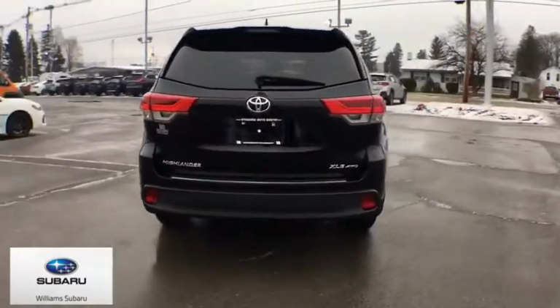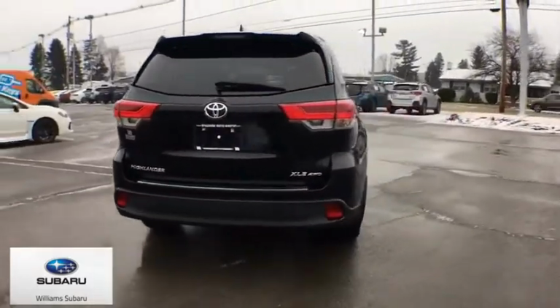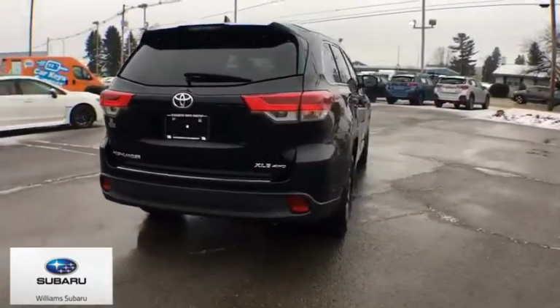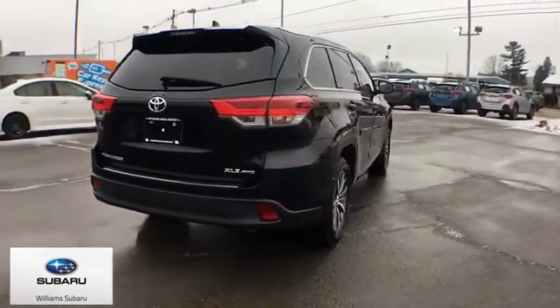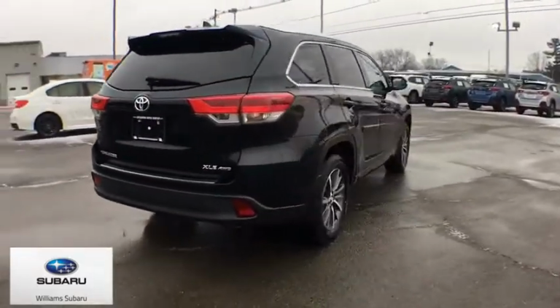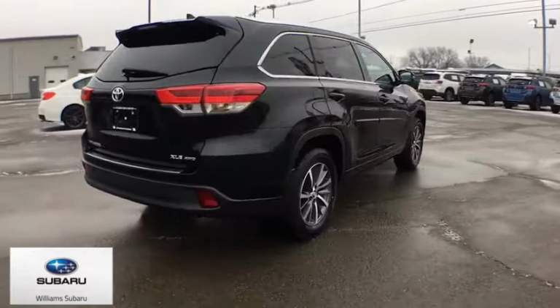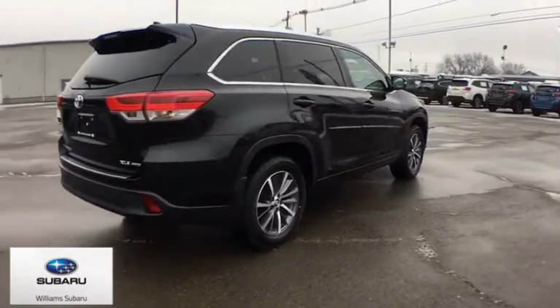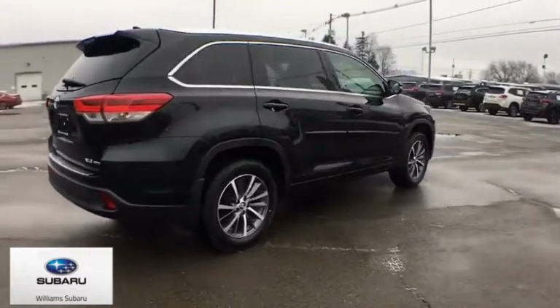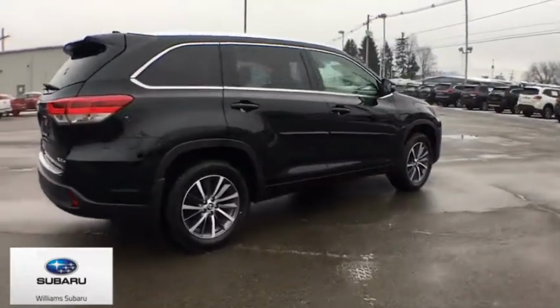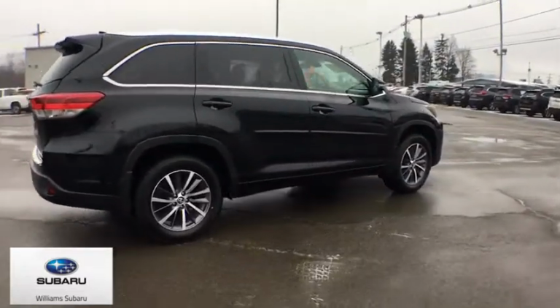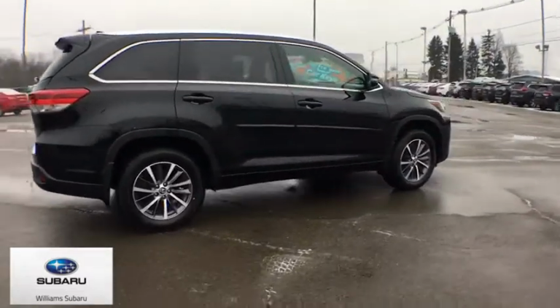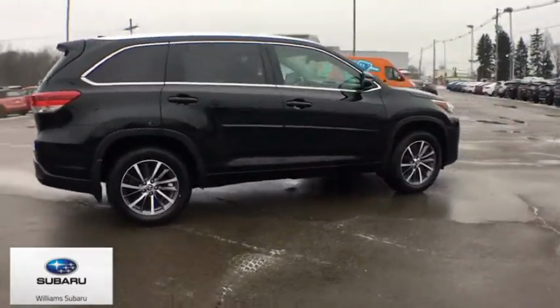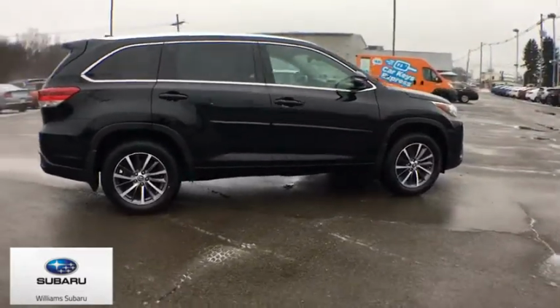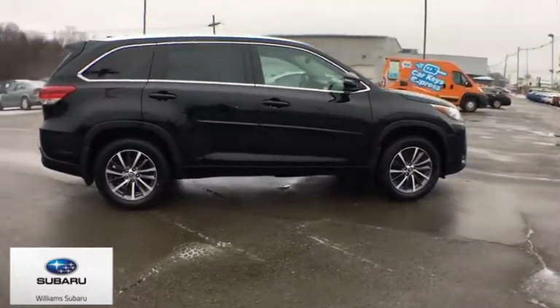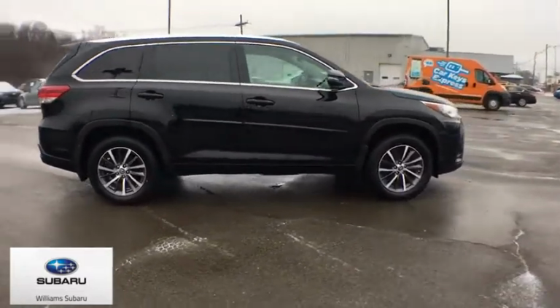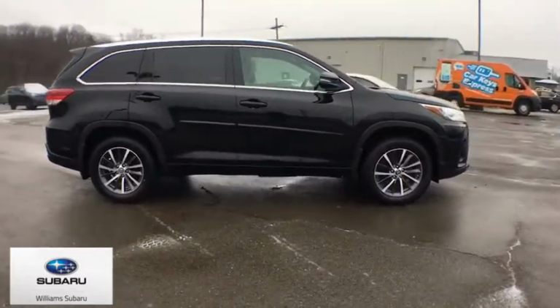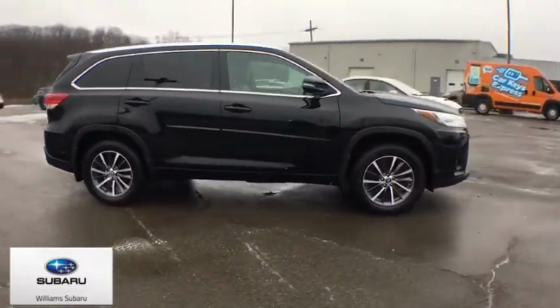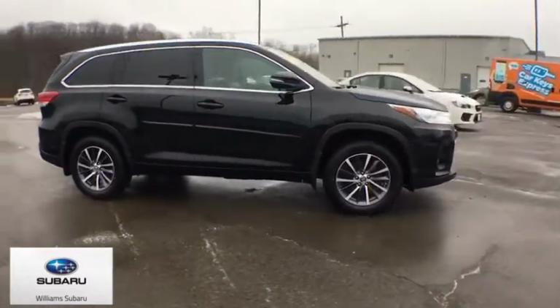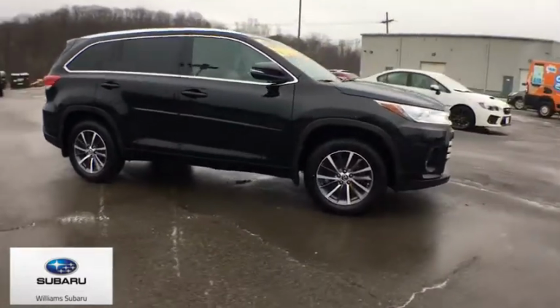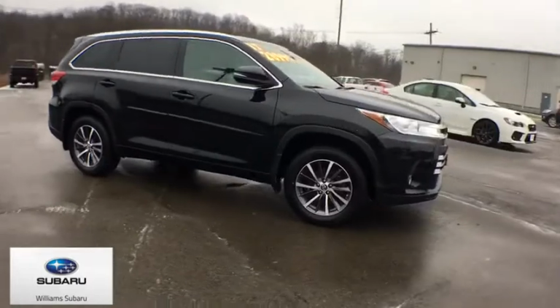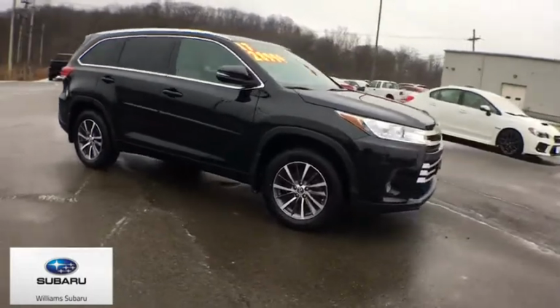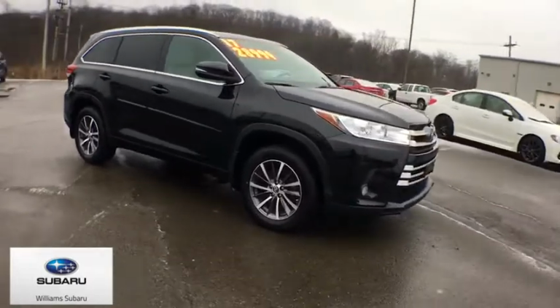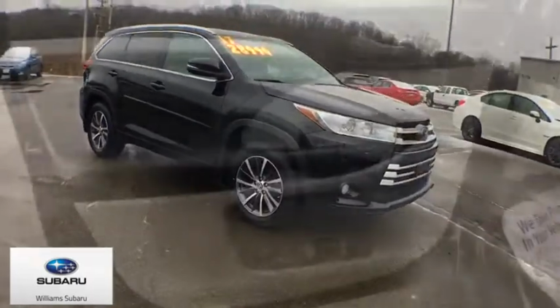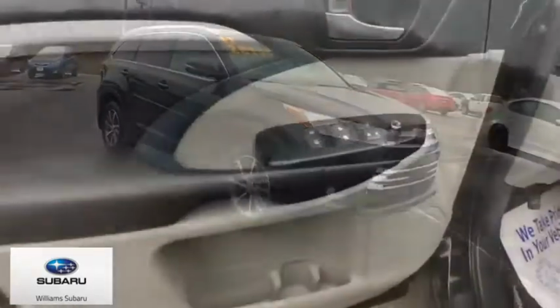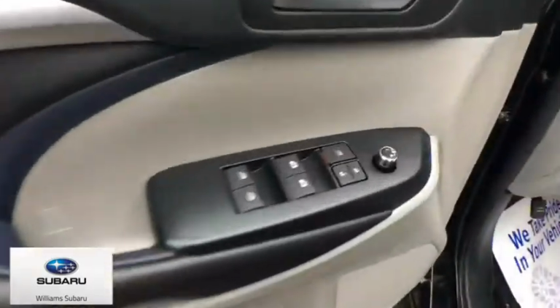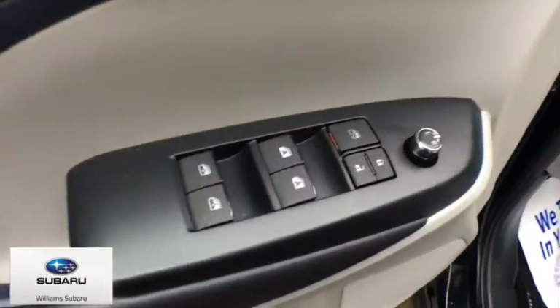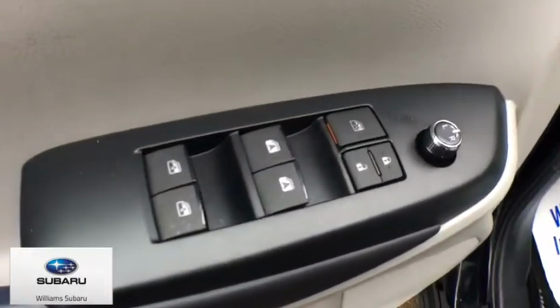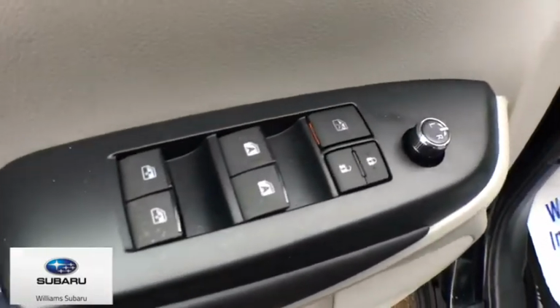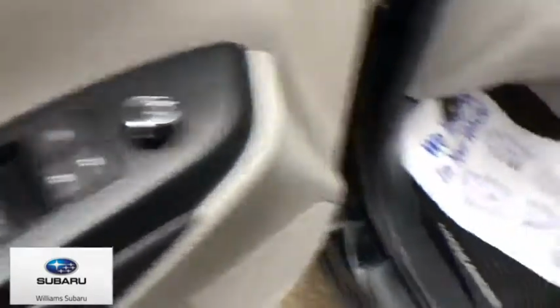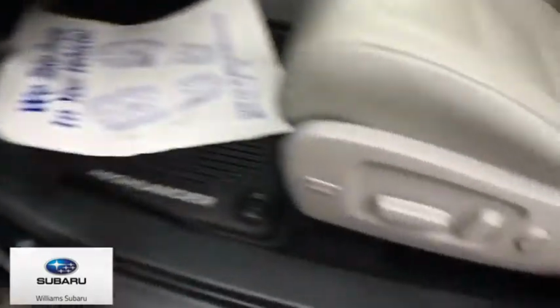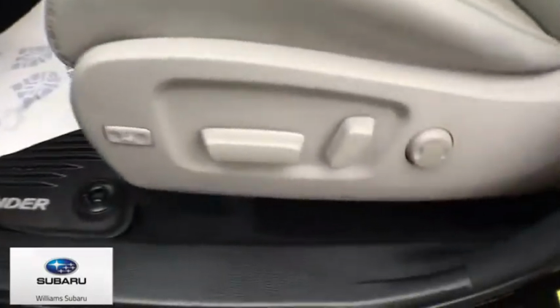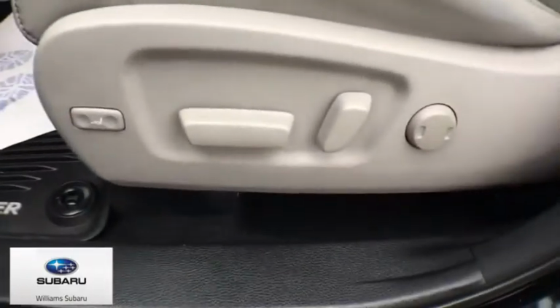The second row bench seat folds away, leaving a pair of captain's chairs. A 2010 top safety pick, the Highlander is where substance meets style. This vehicle has less than 30,000 miles.